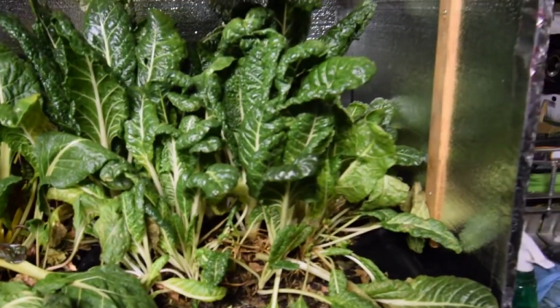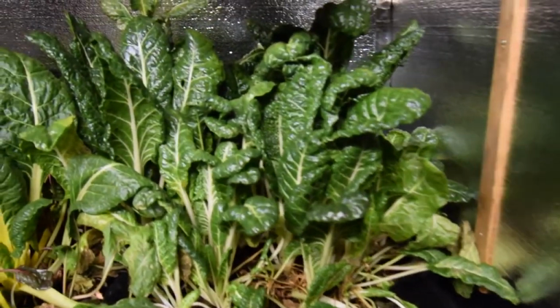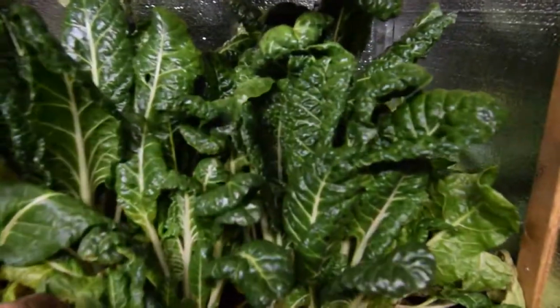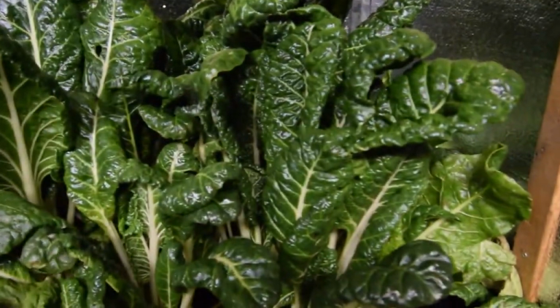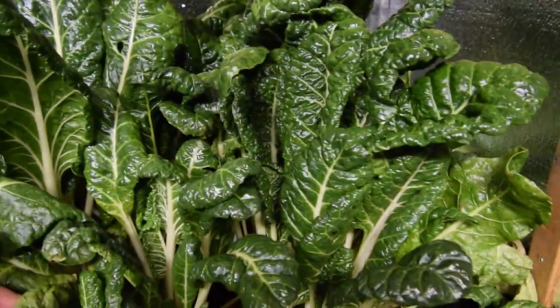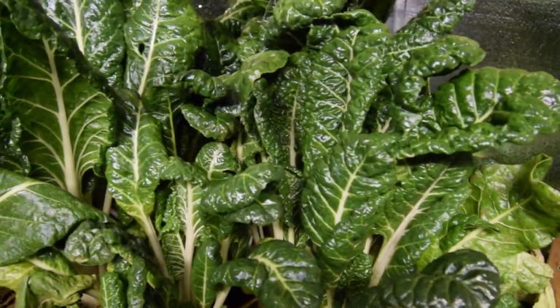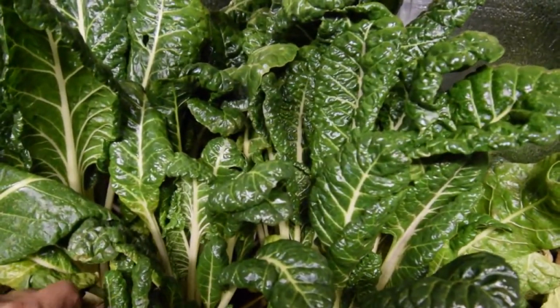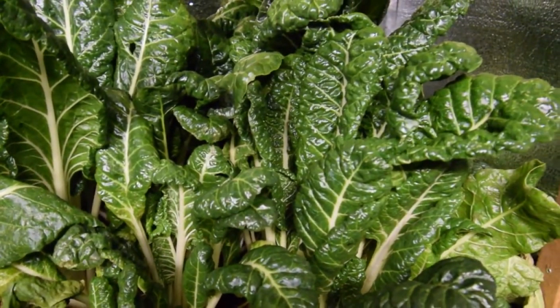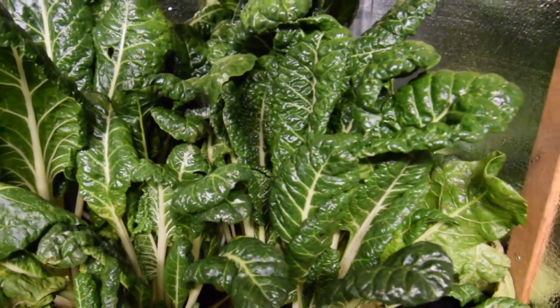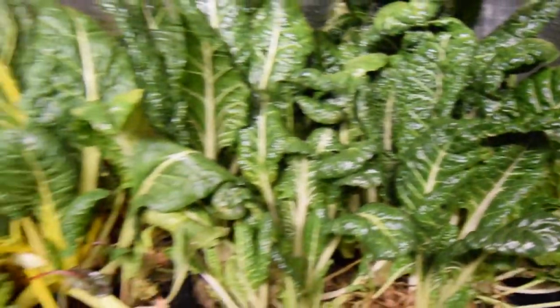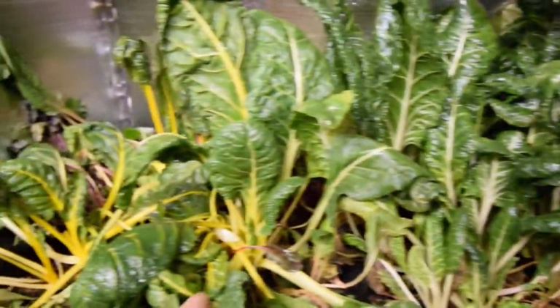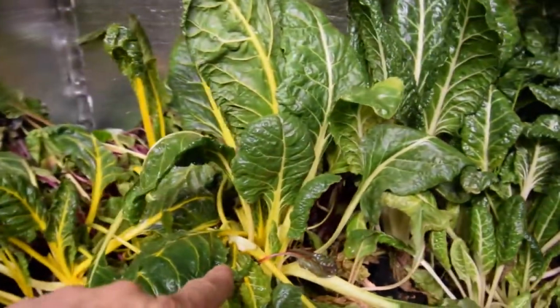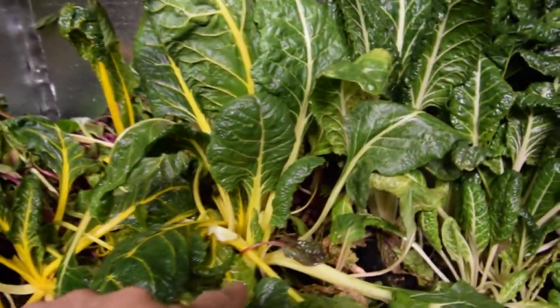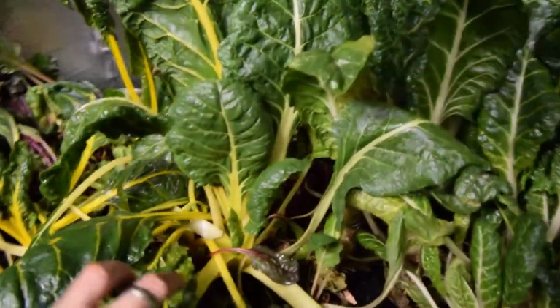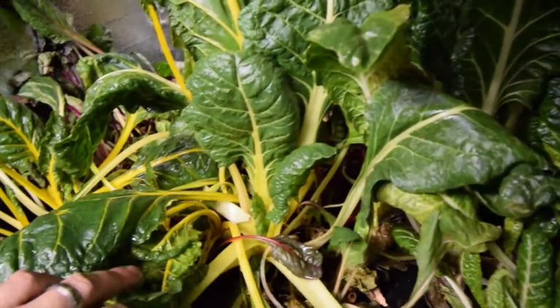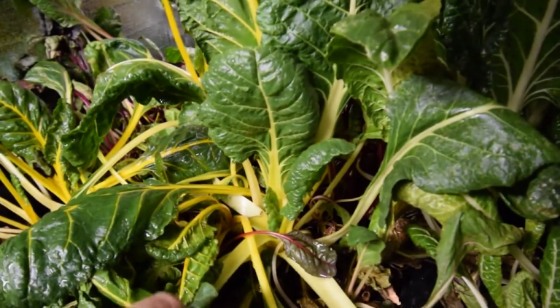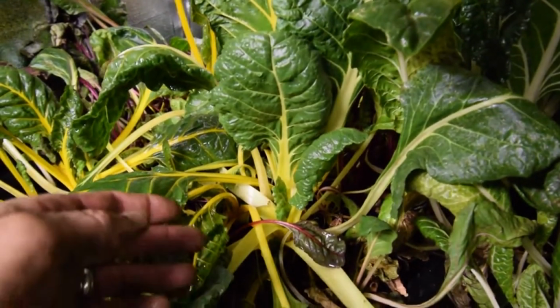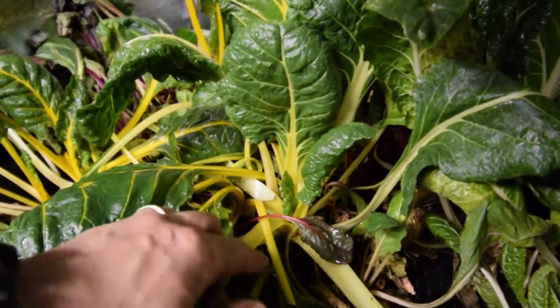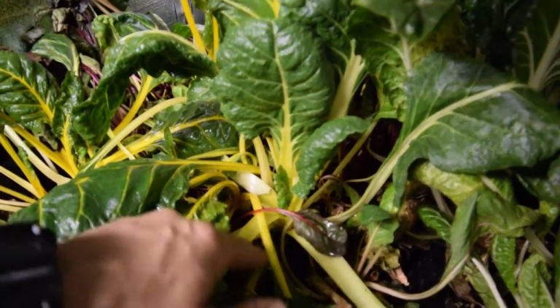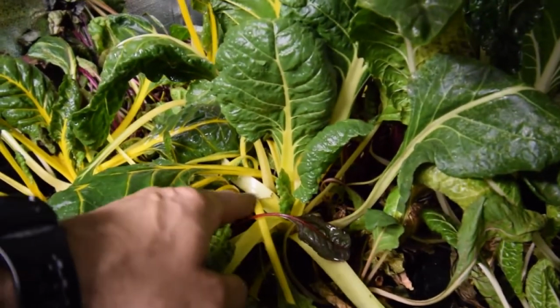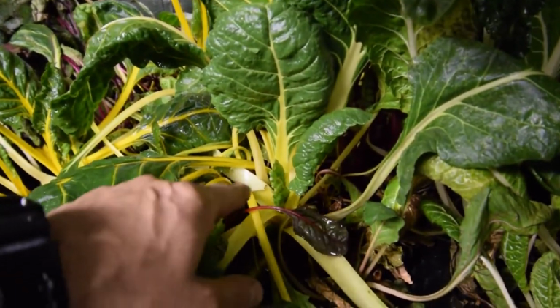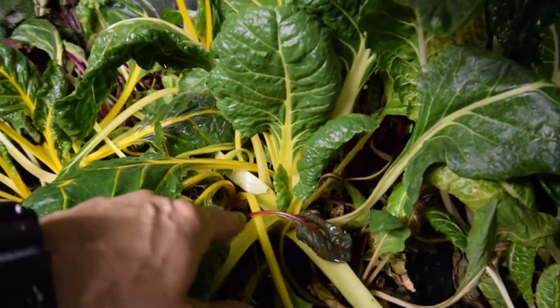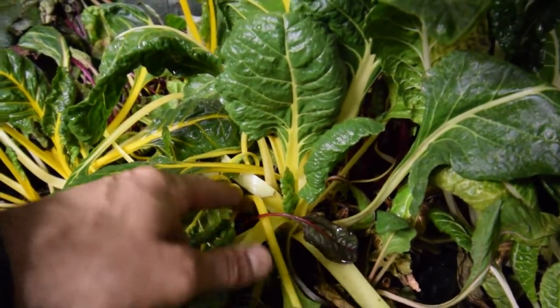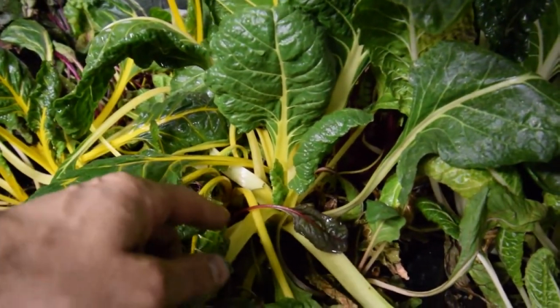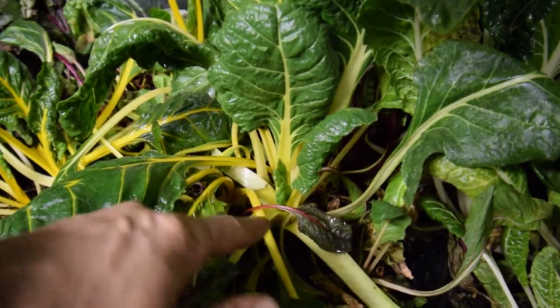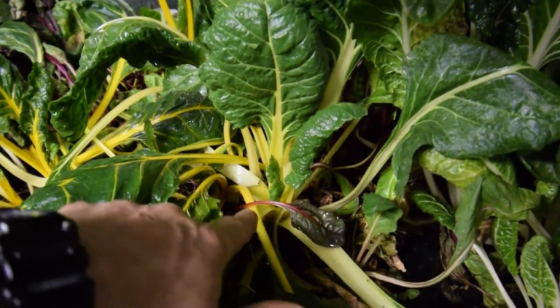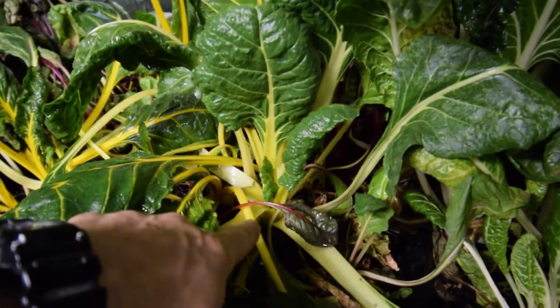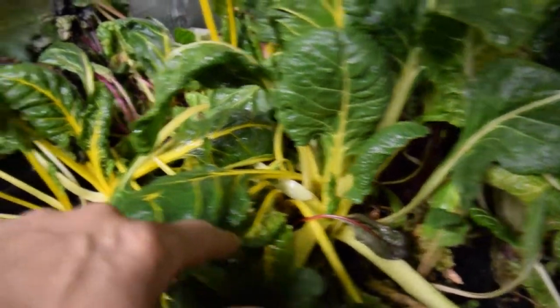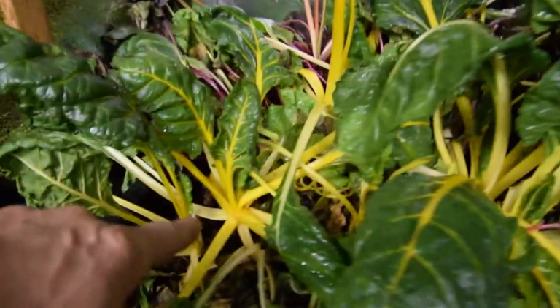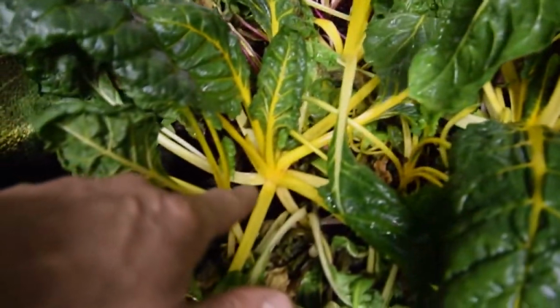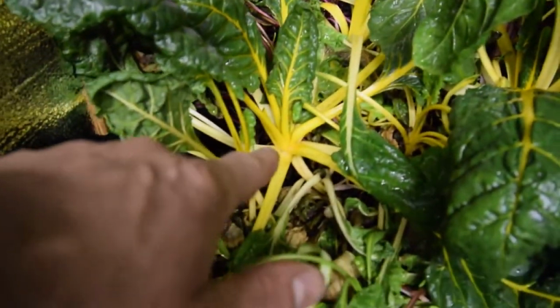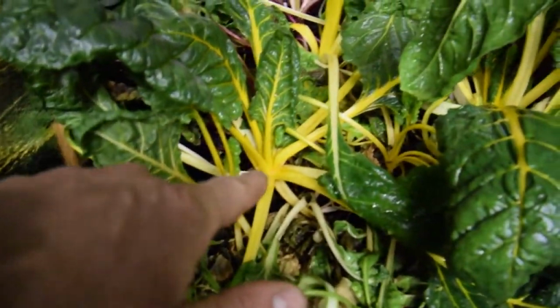There are some leaves here that look pretty droopy that fell over from the other chard. But one thing I wanted to show is look at the size of the heads — the root mass or growth of these crowns for this chard. Like that one there, this one over here — they're just huge.